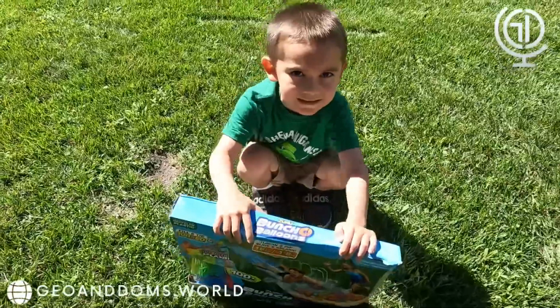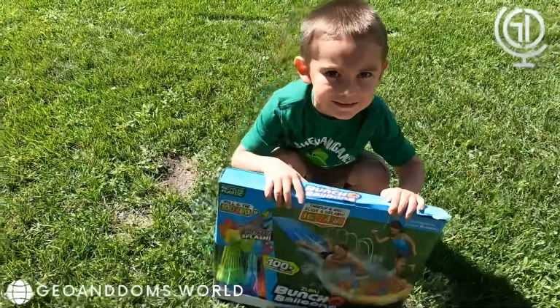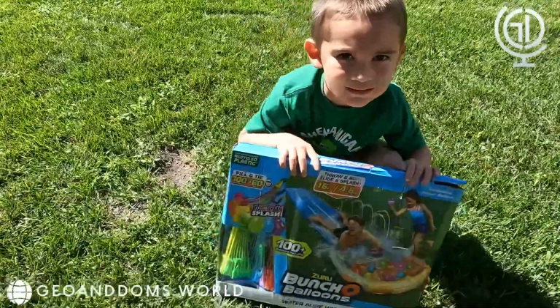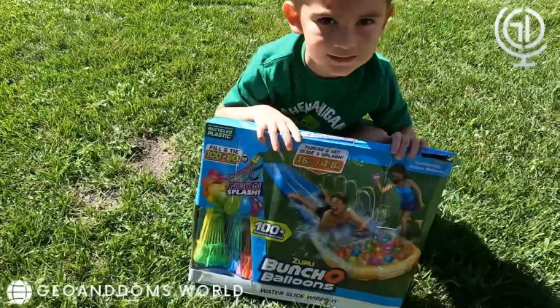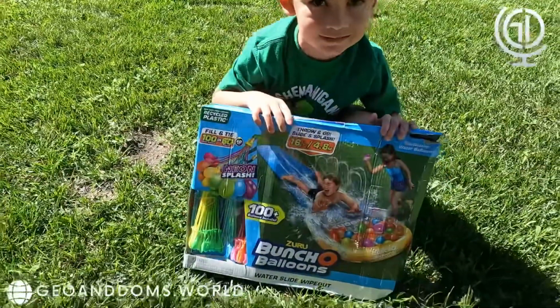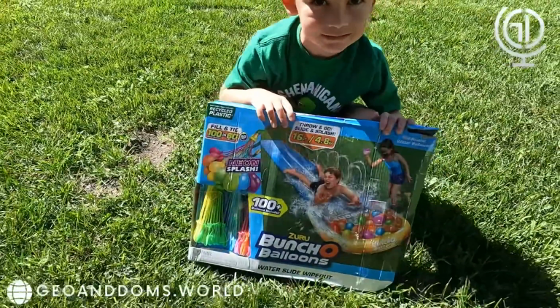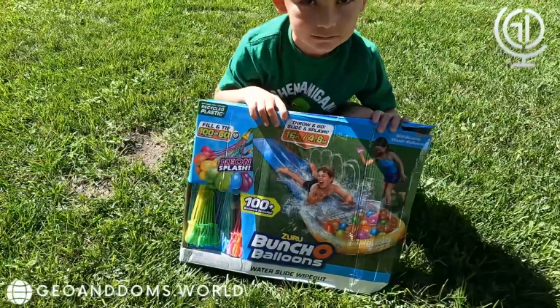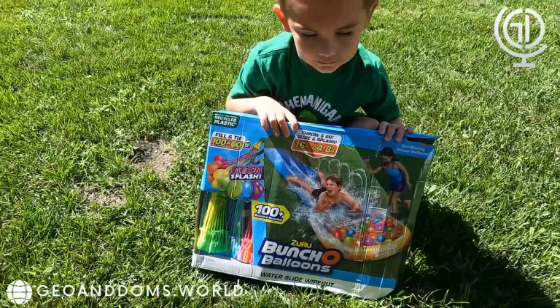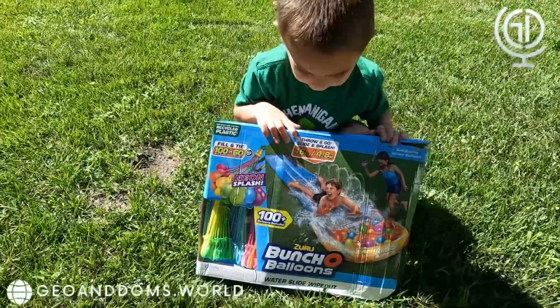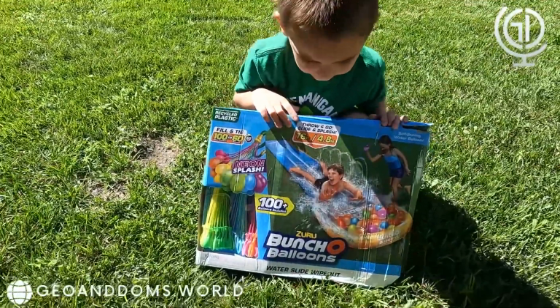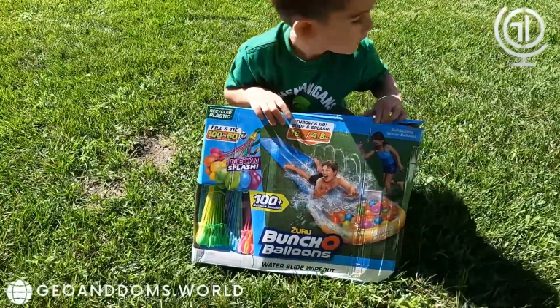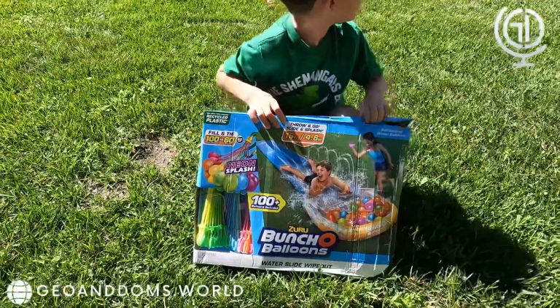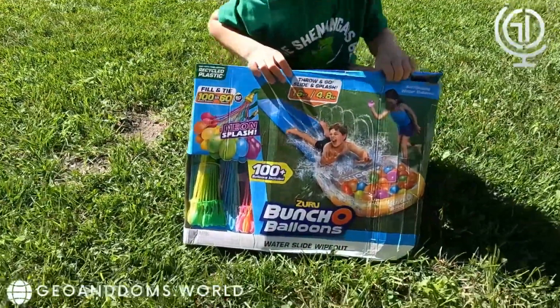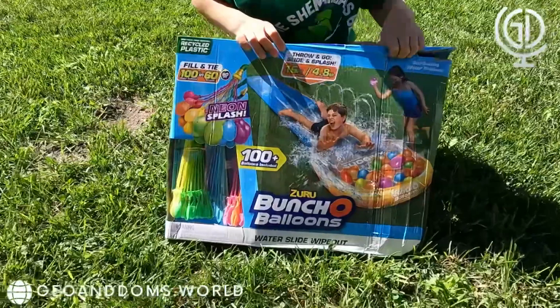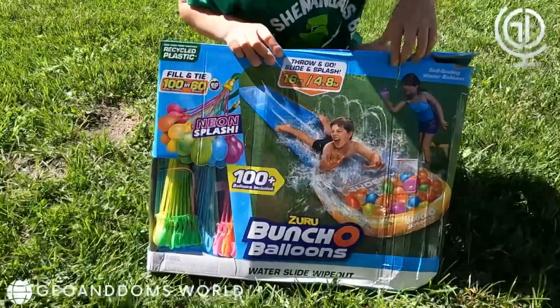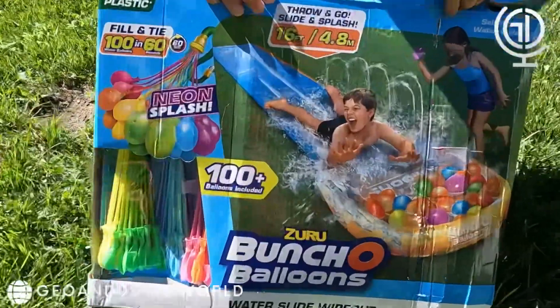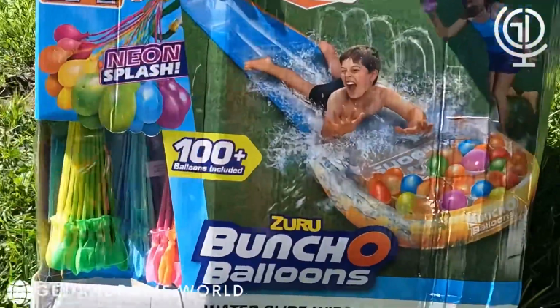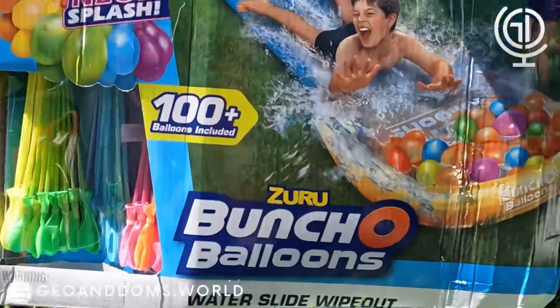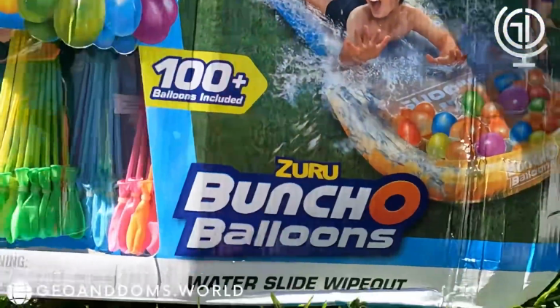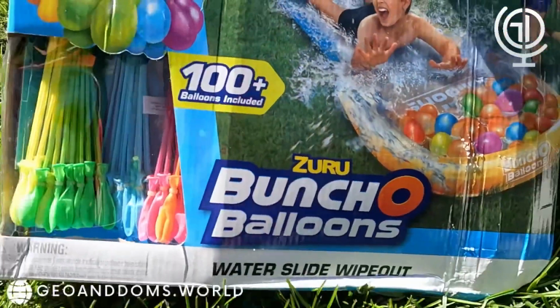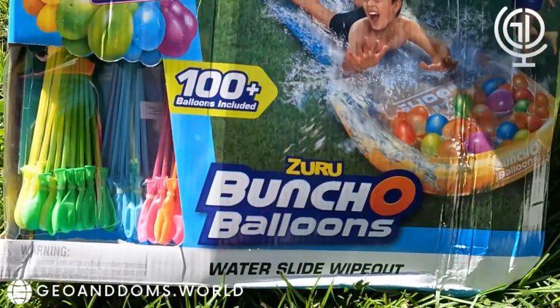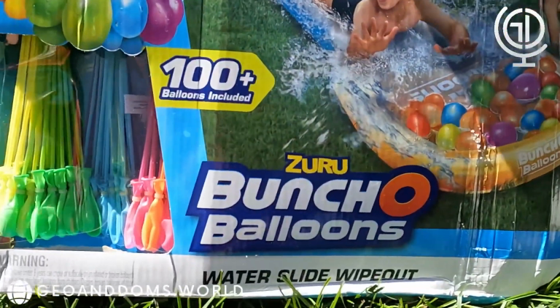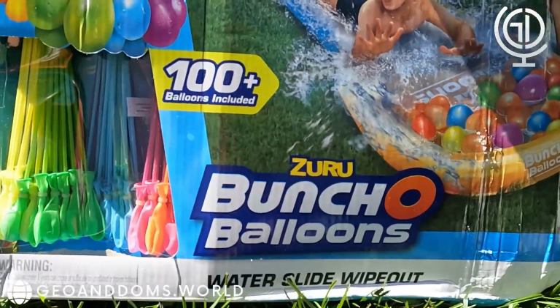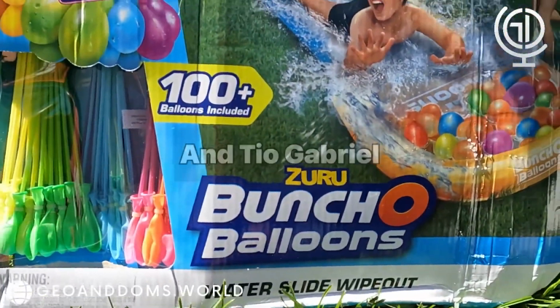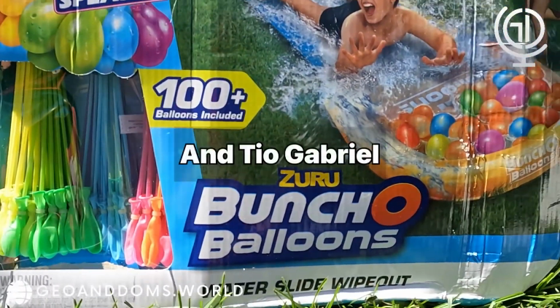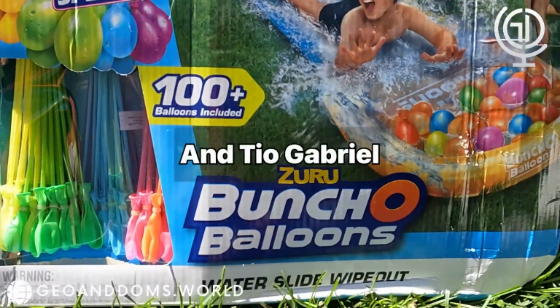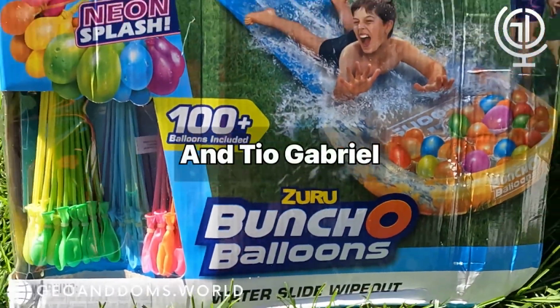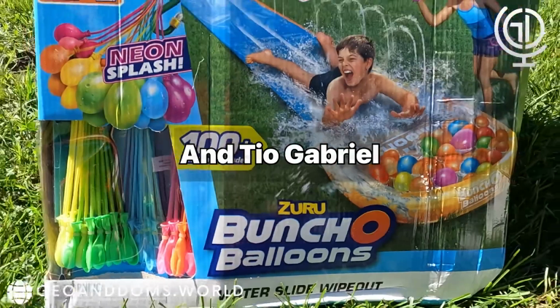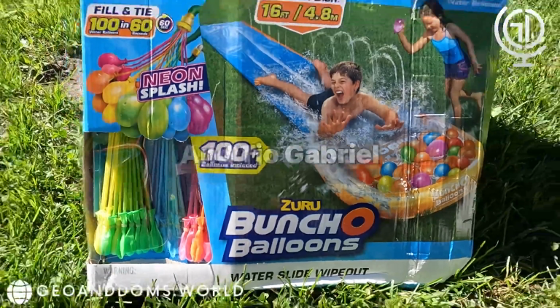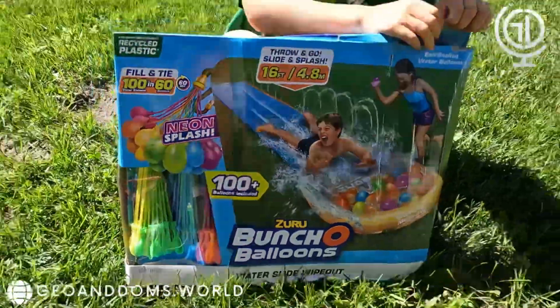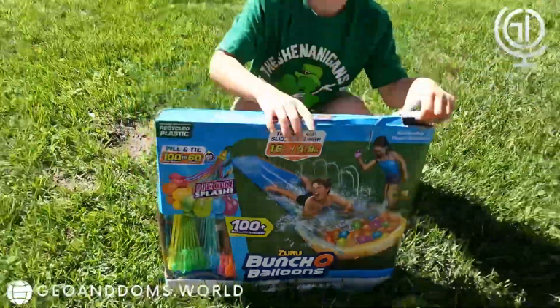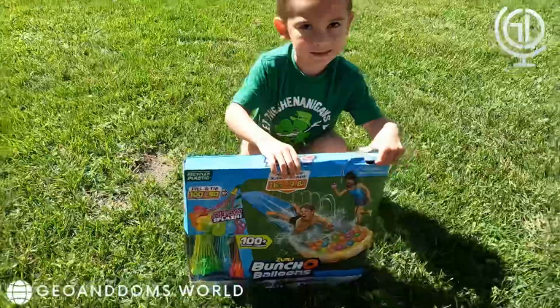Hello everyone and welcome to another video. So today on Gio and Dom's World, Gio and Tia Ali are gonna do the water slide wipeout.